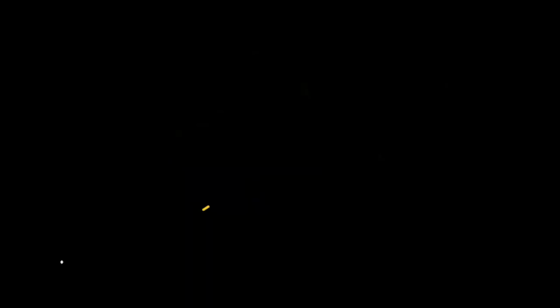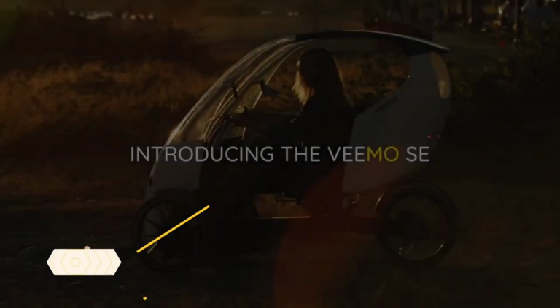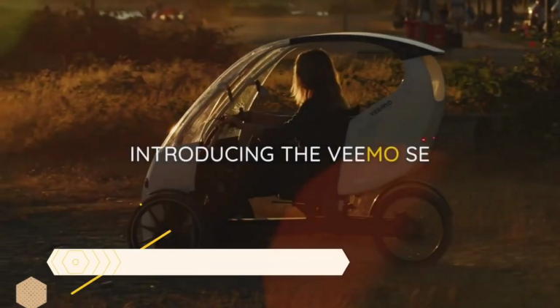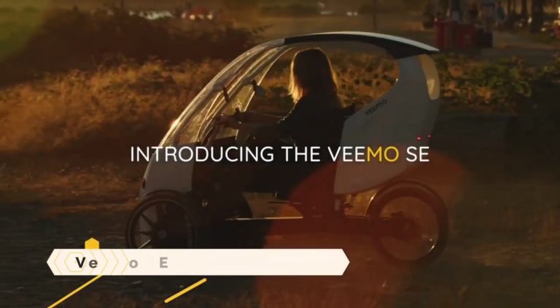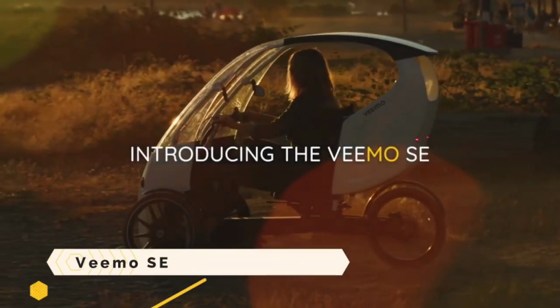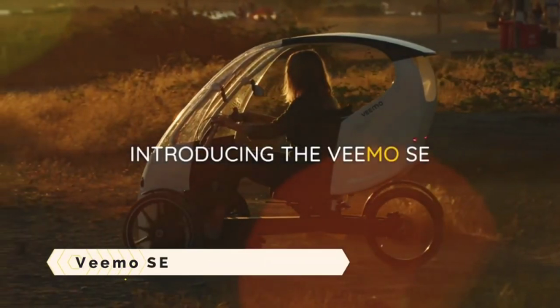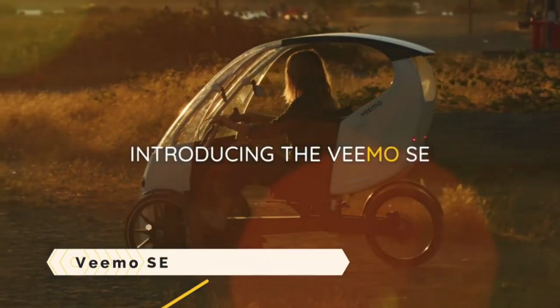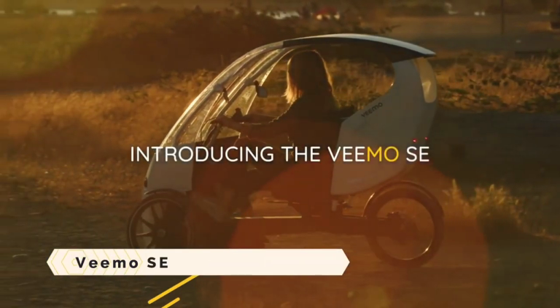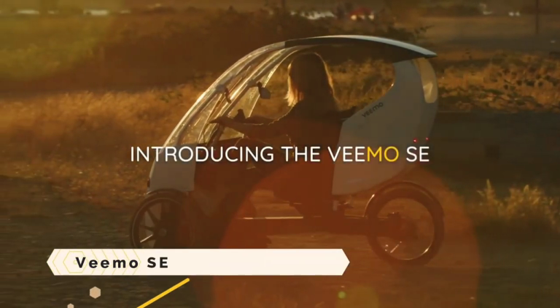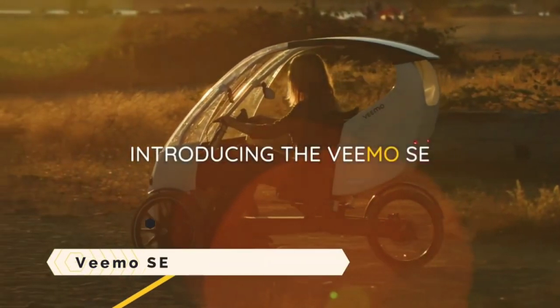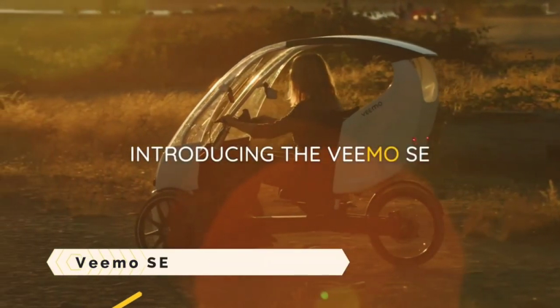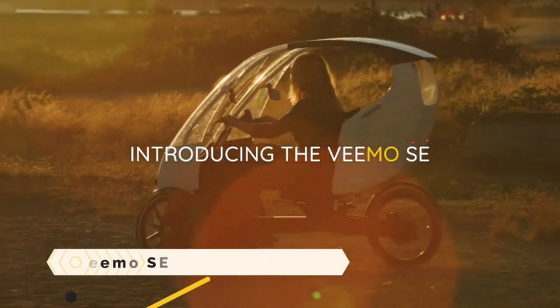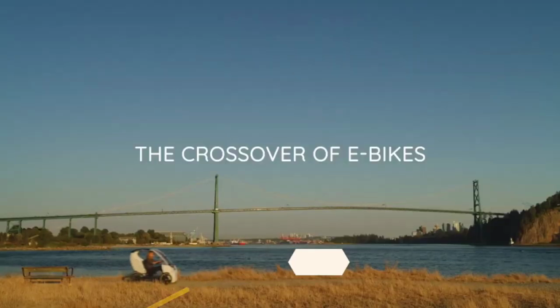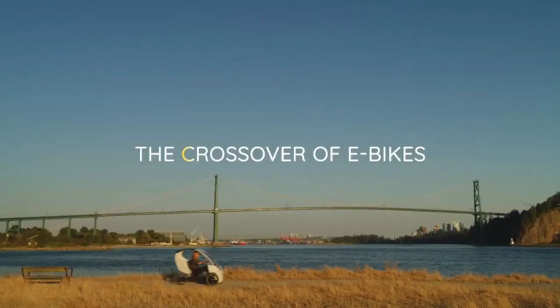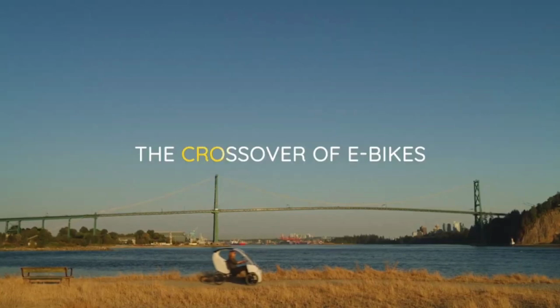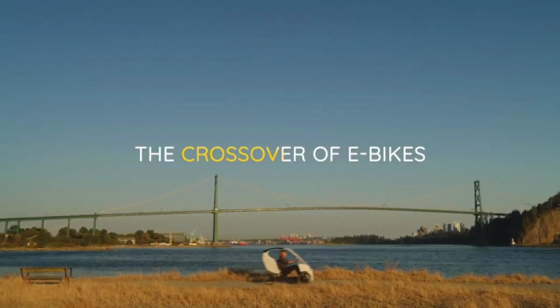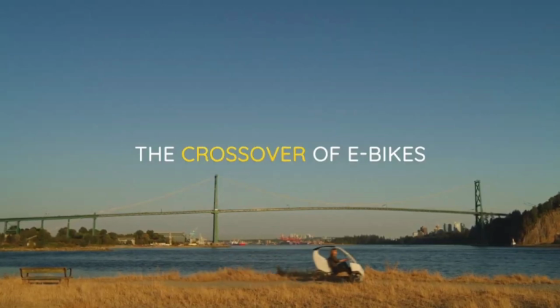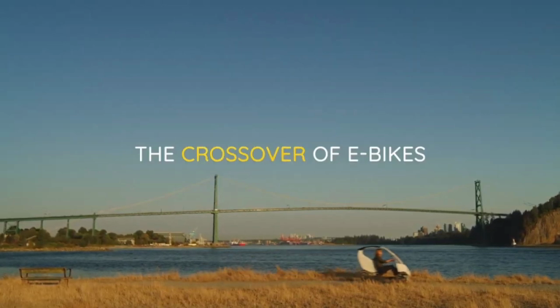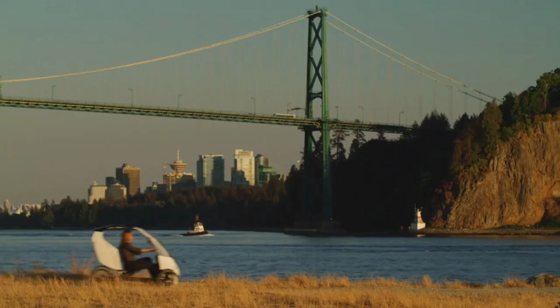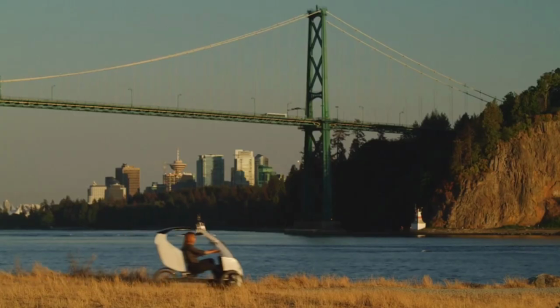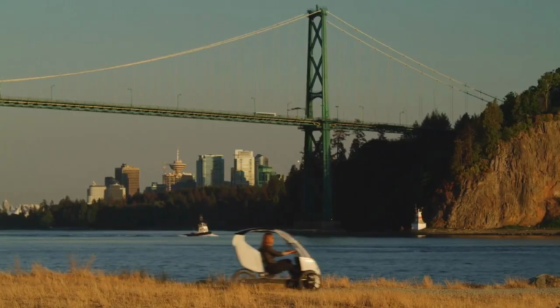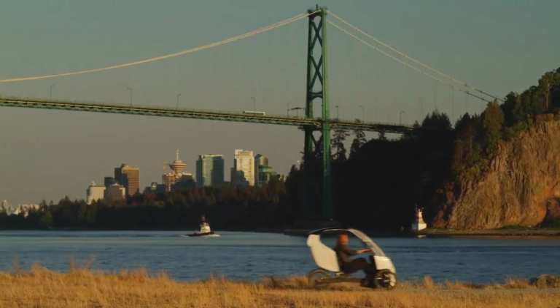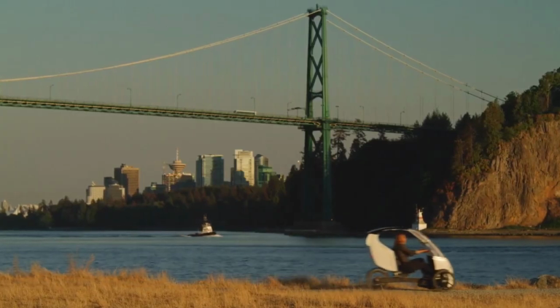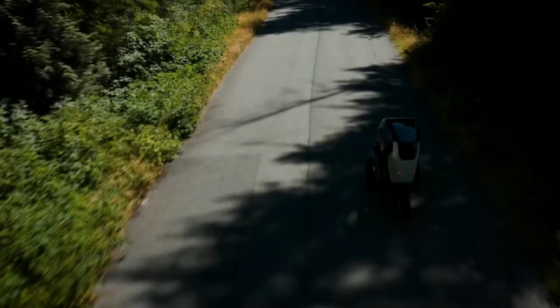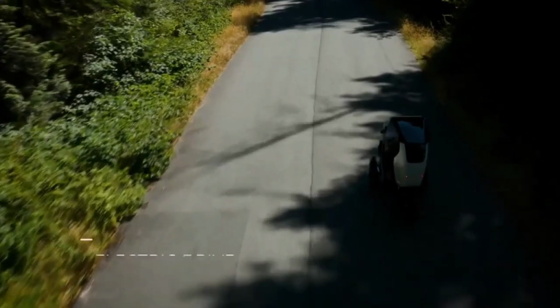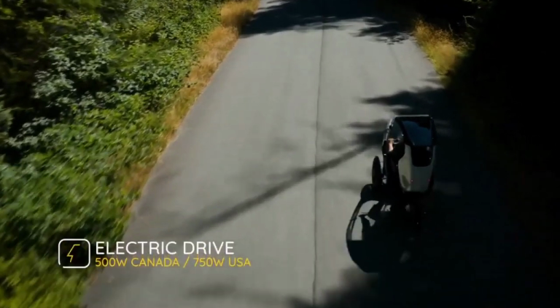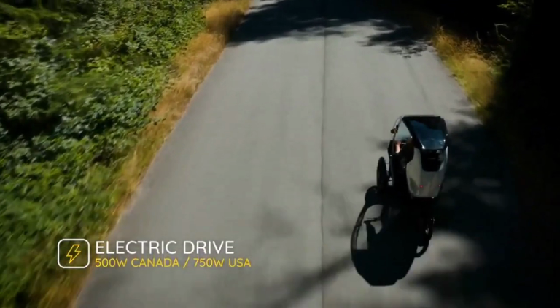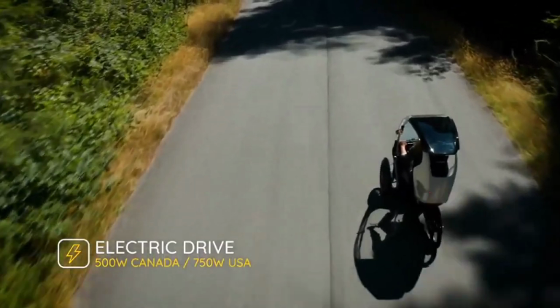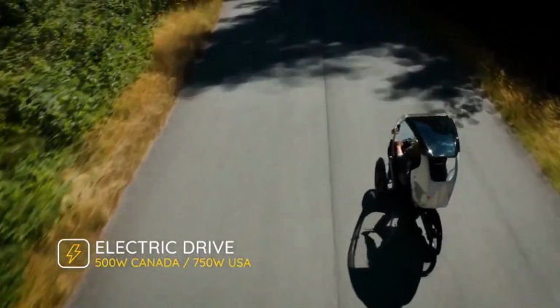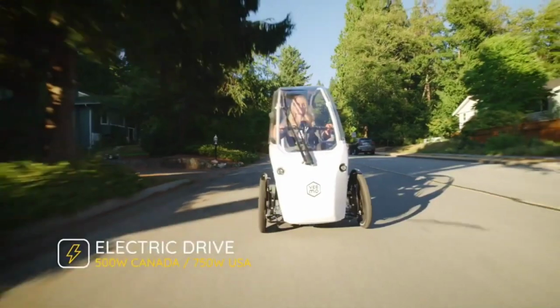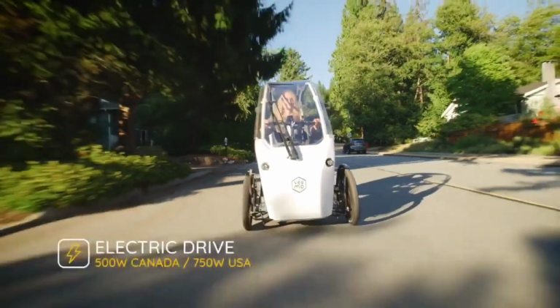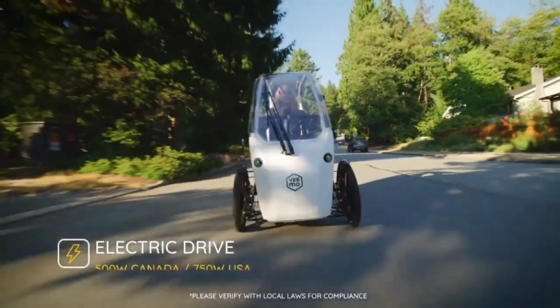Vimo SE. The Vimo SE is a vision of urban mobility, a fusion of bicycle and car, wrapped in a sleek, aerodynamic shell that whispers through city streets.